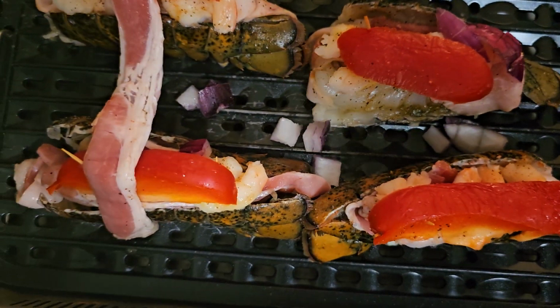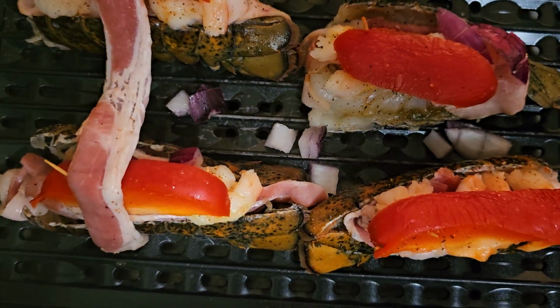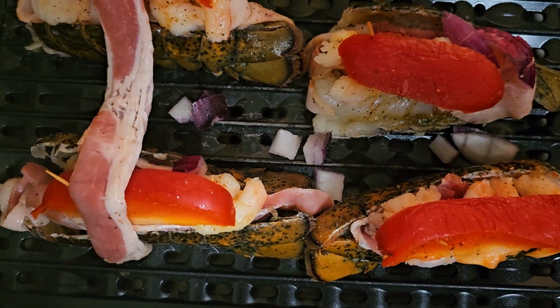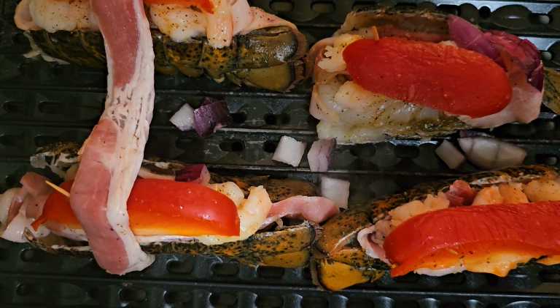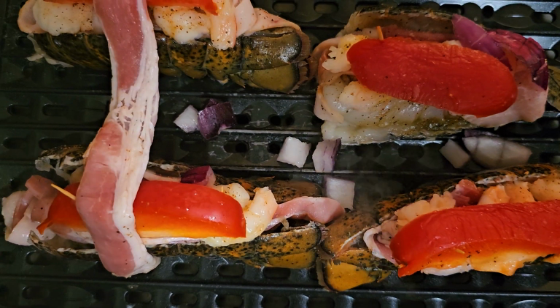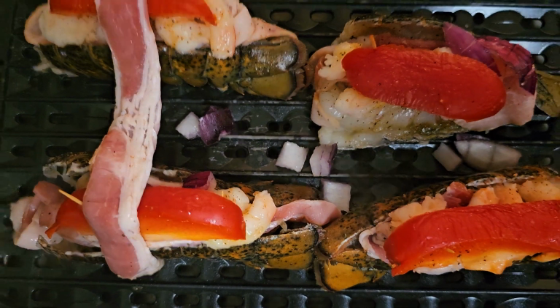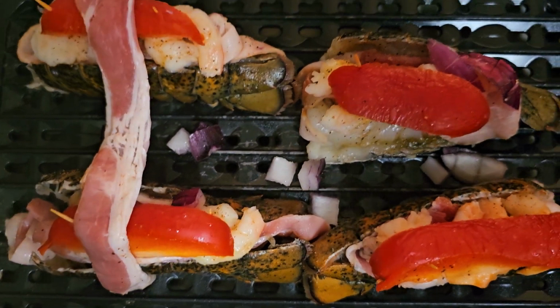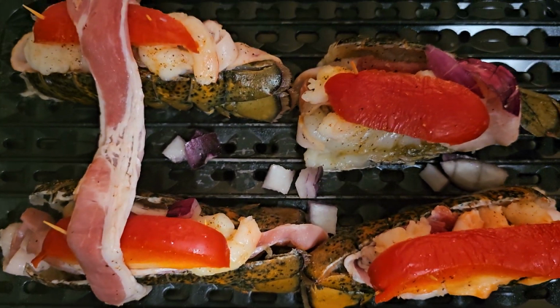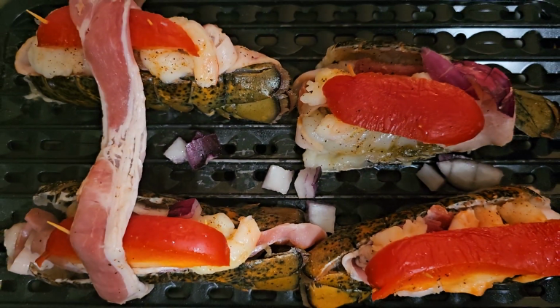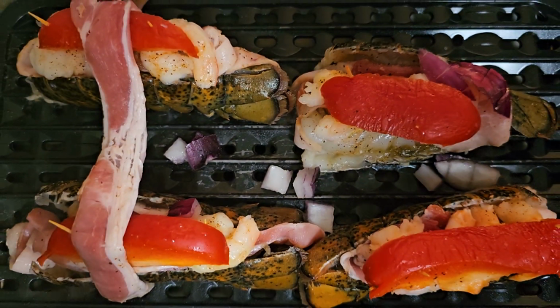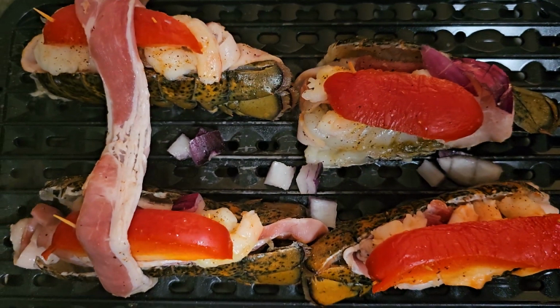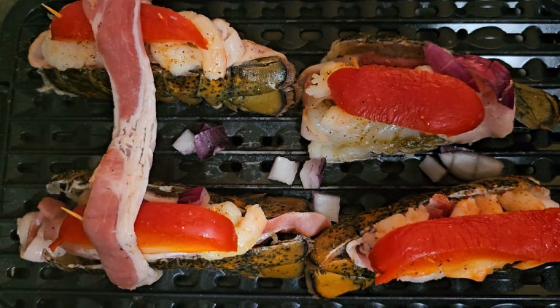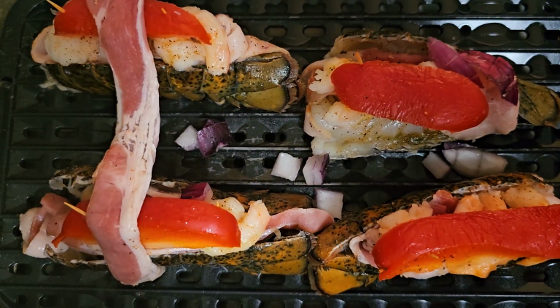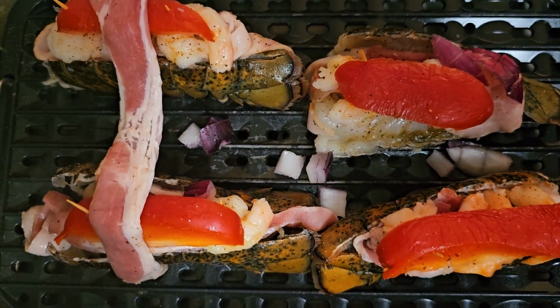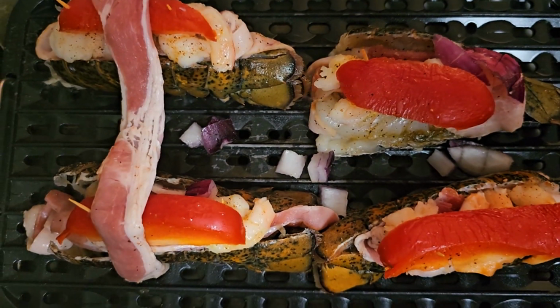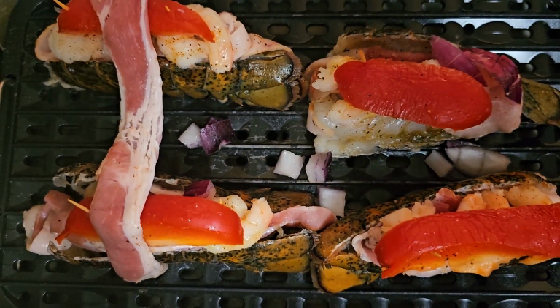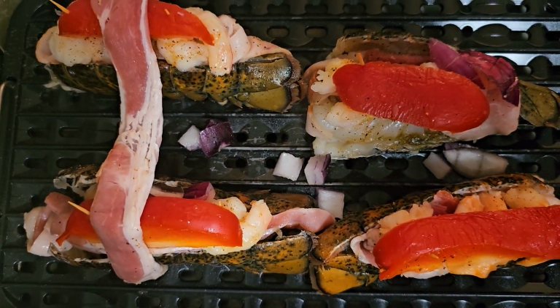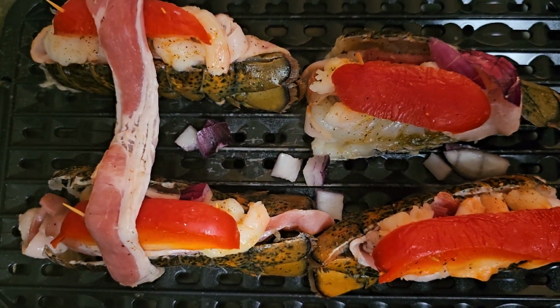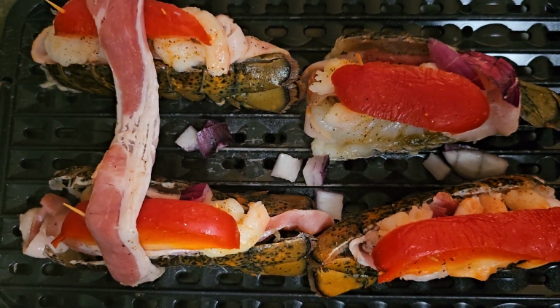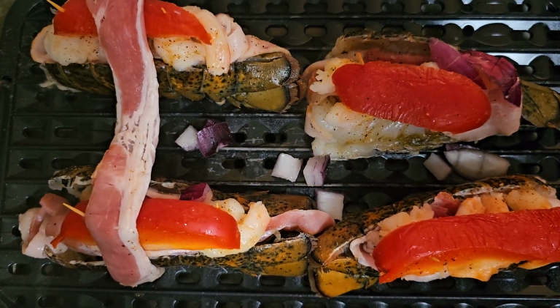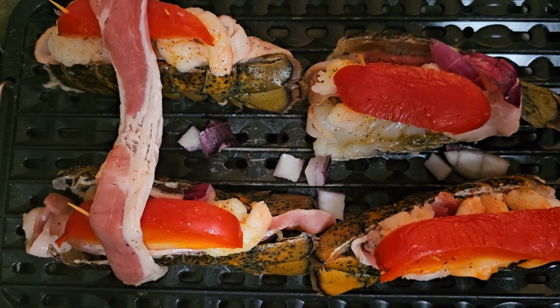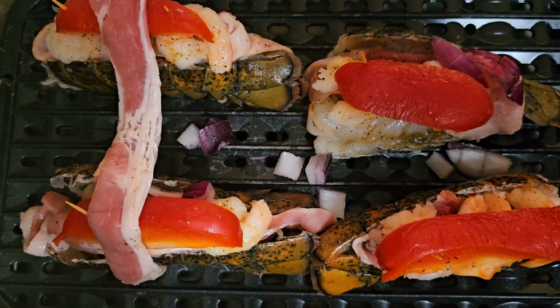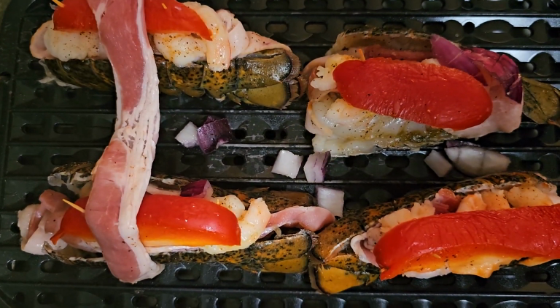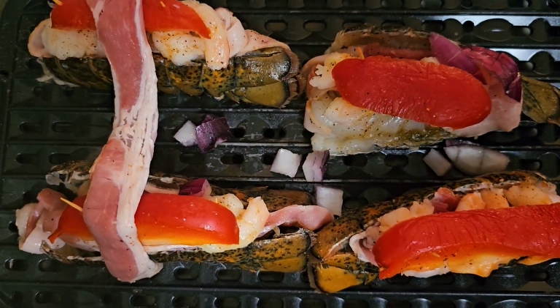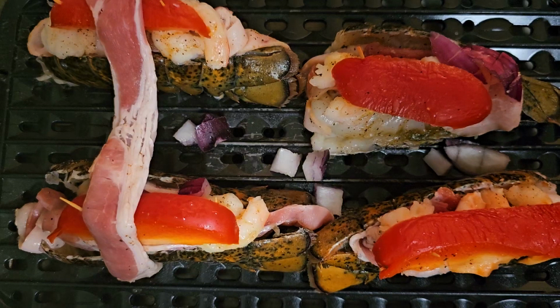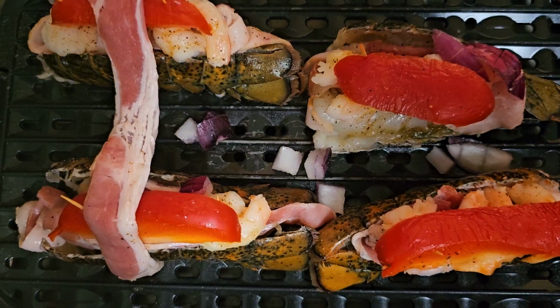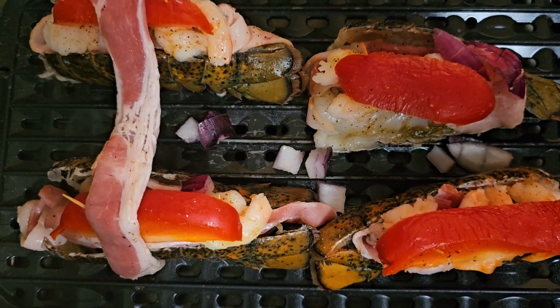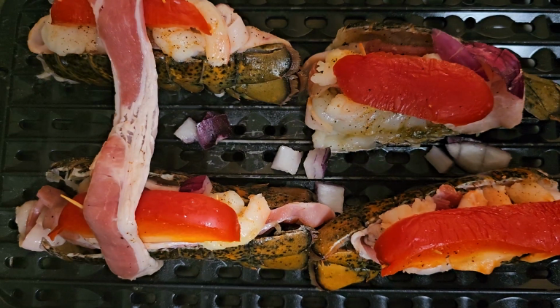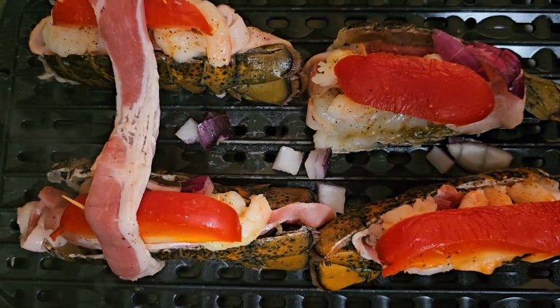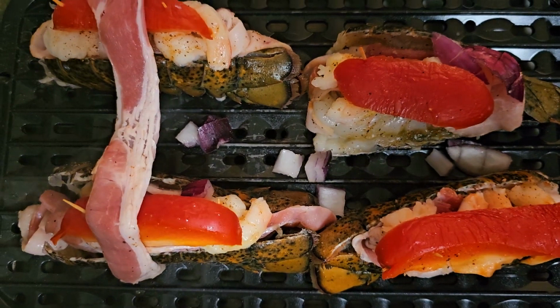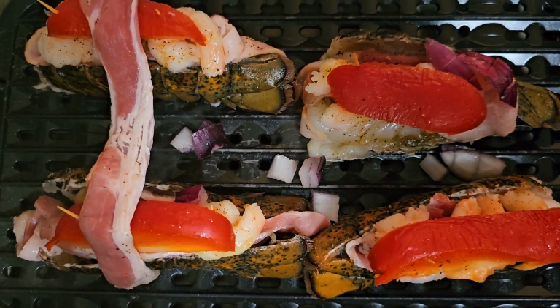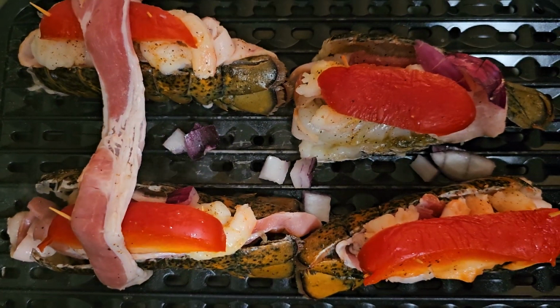That's Ms. Till. This is Boss Housewives. Subscribe for more cooking on my YouTube channel, which is BrendaTill911.